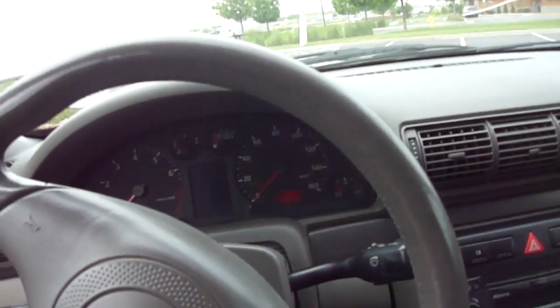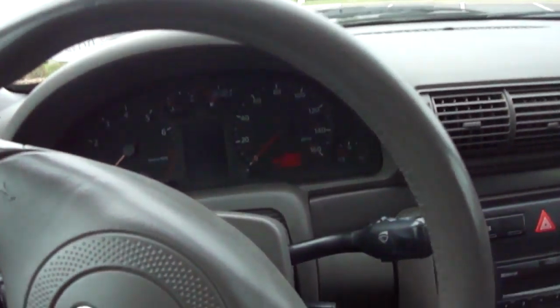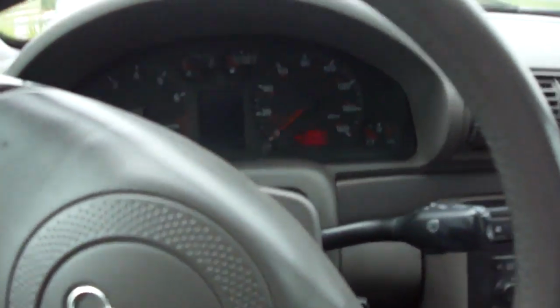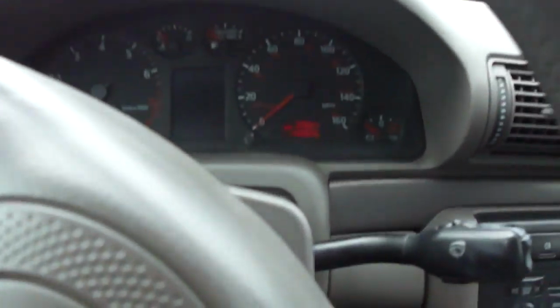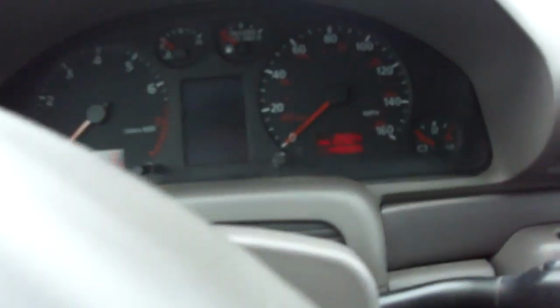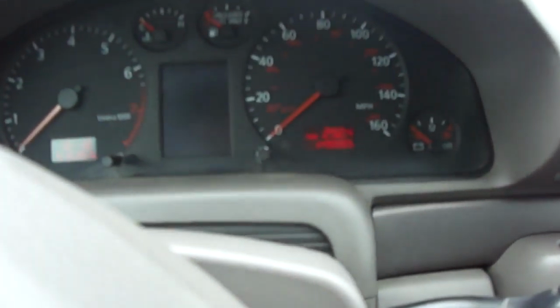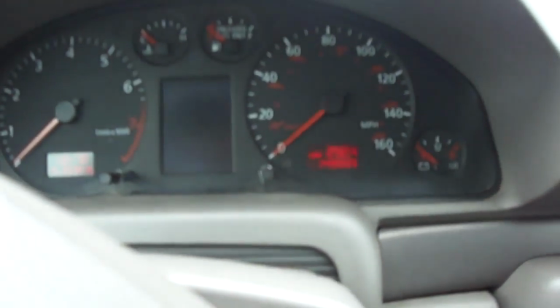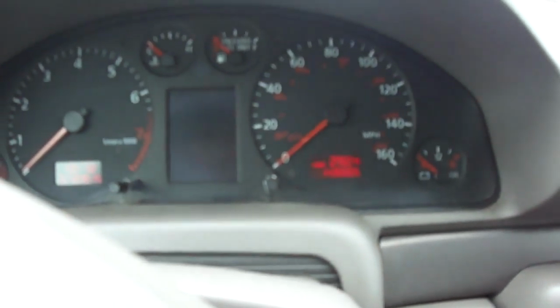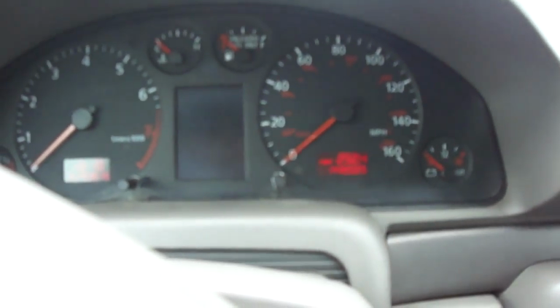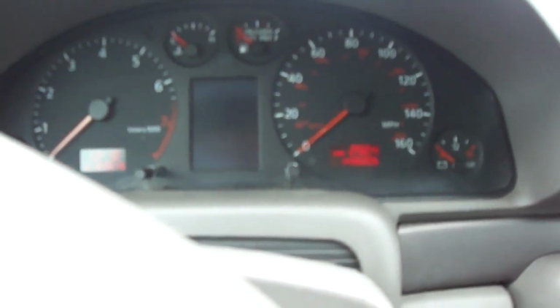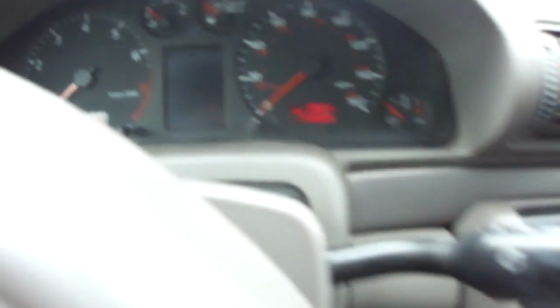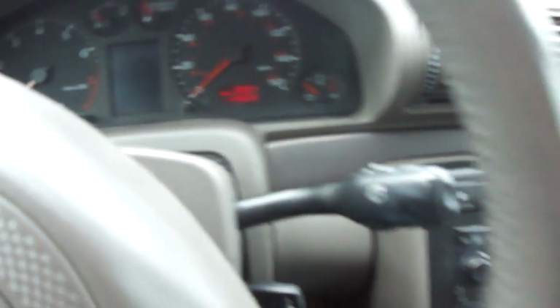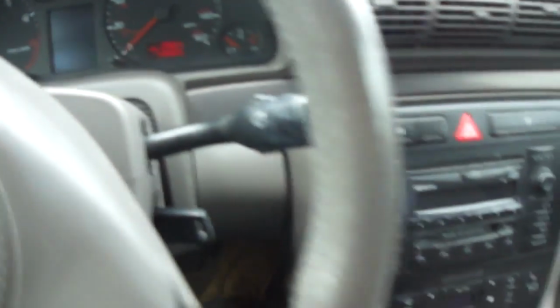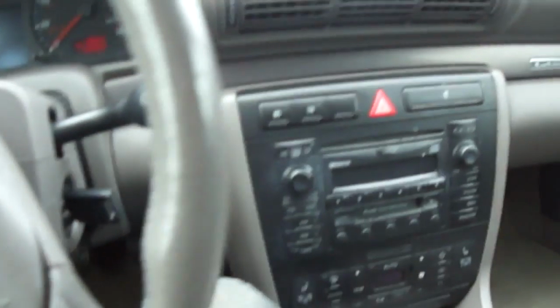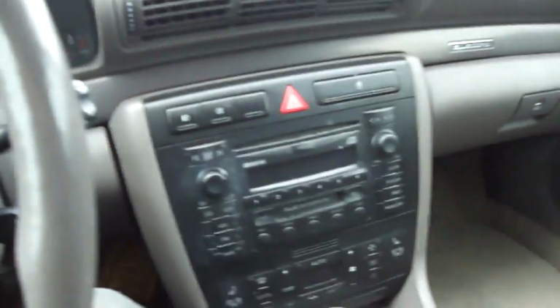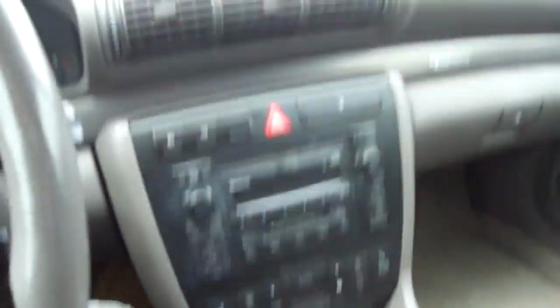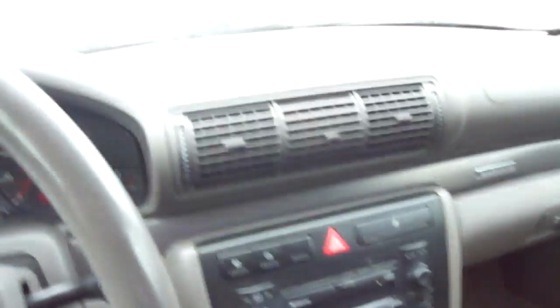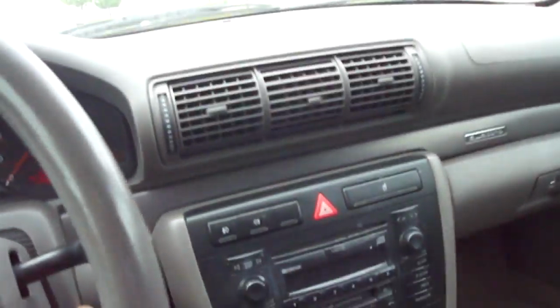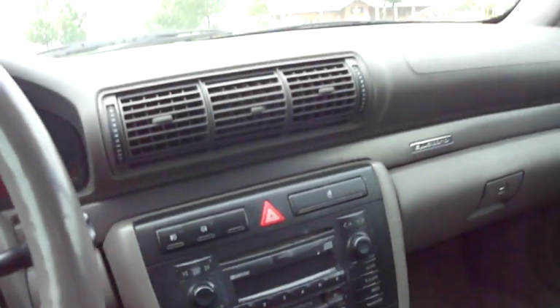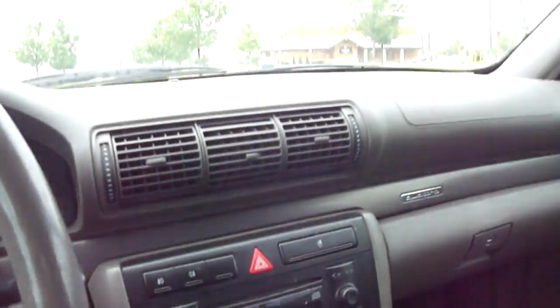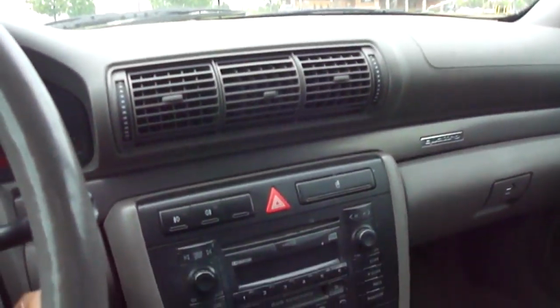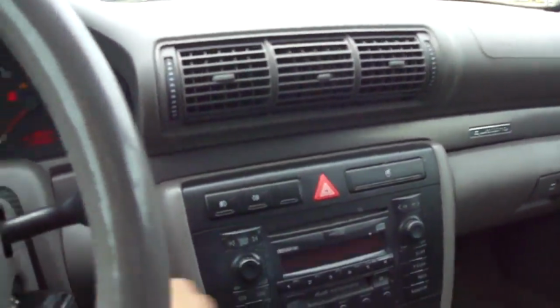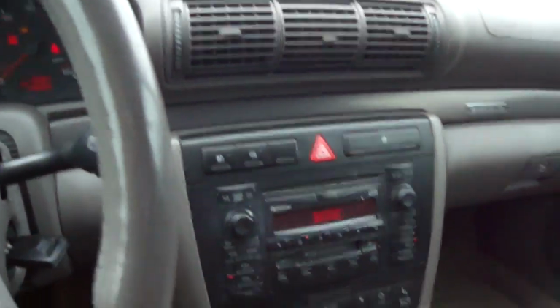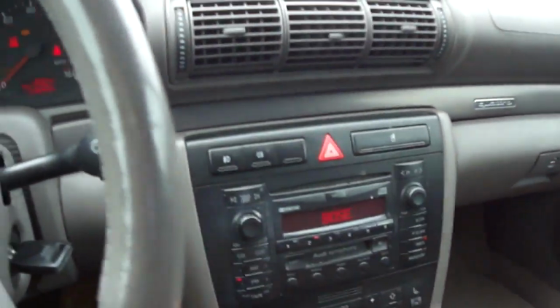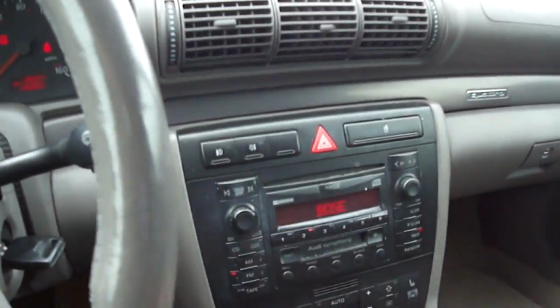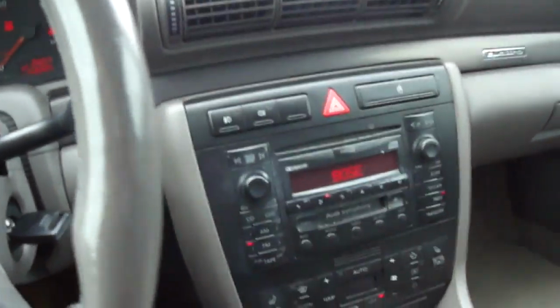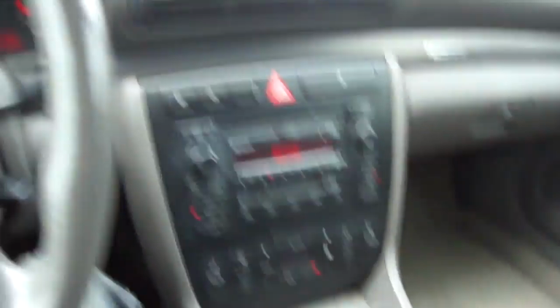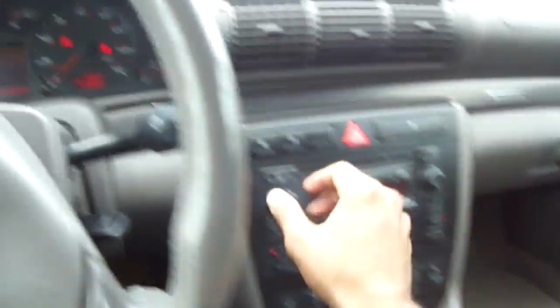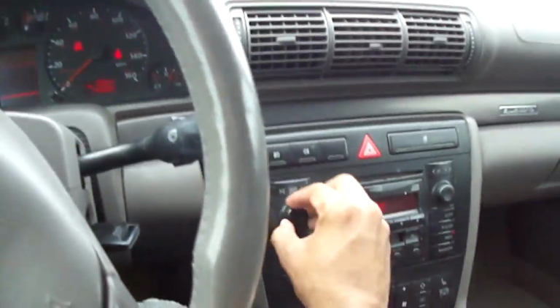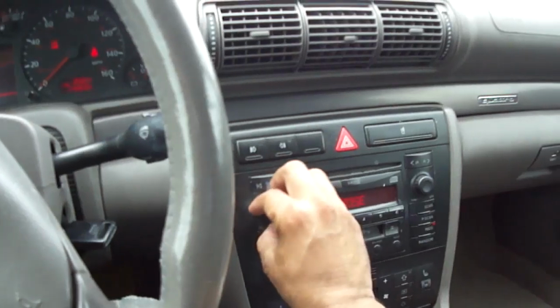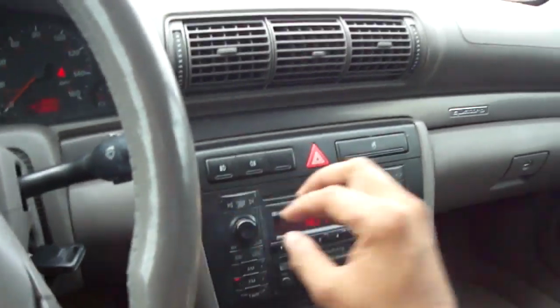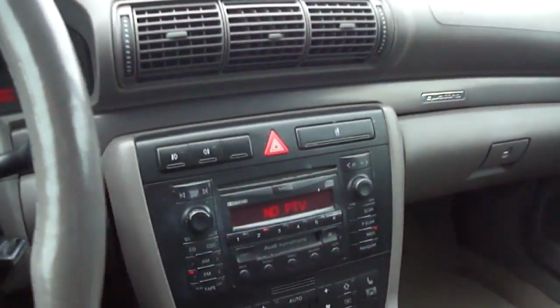It's got 149,000 miles. Starts right up and drives absolutely great.